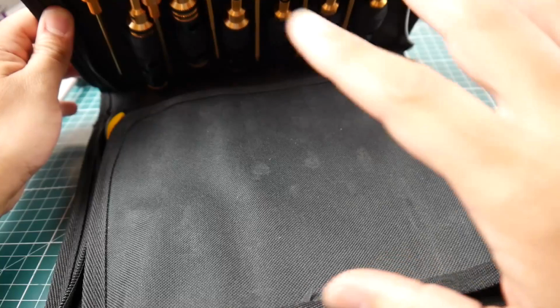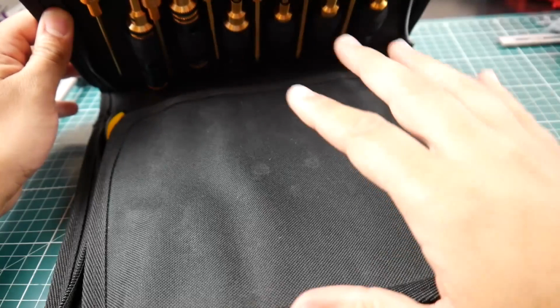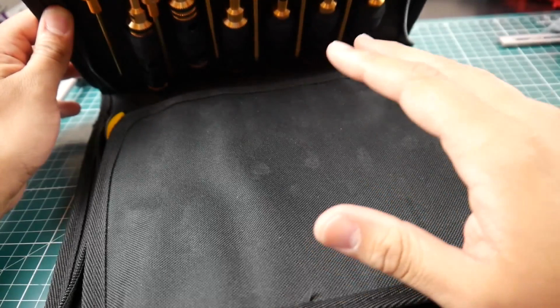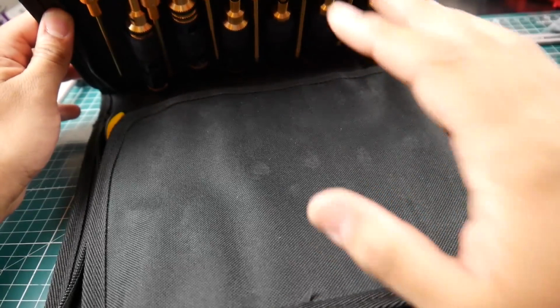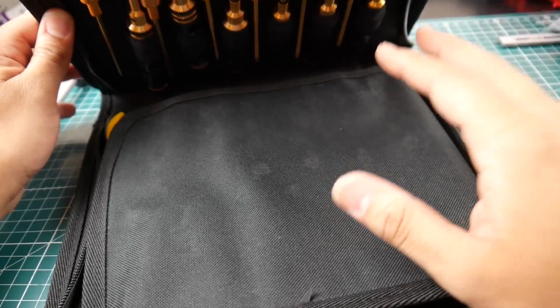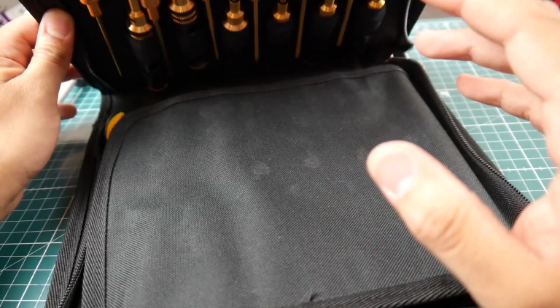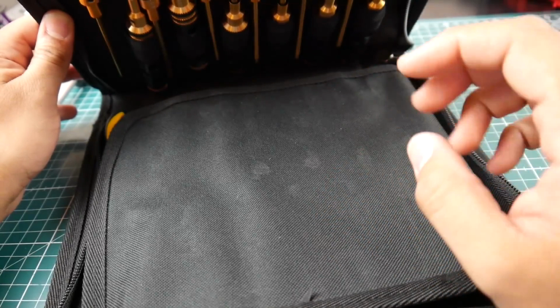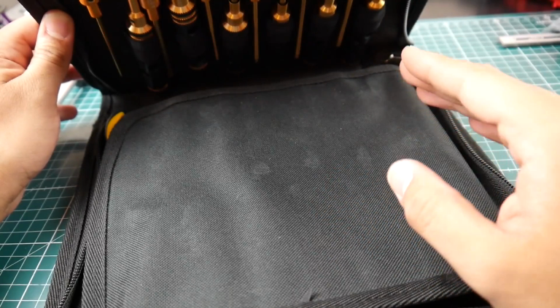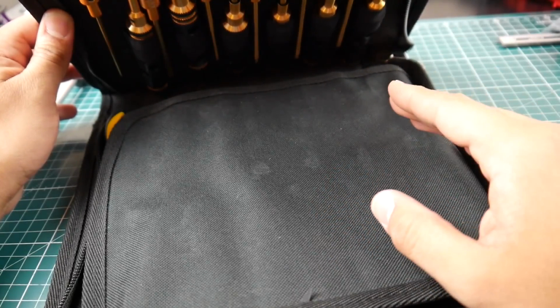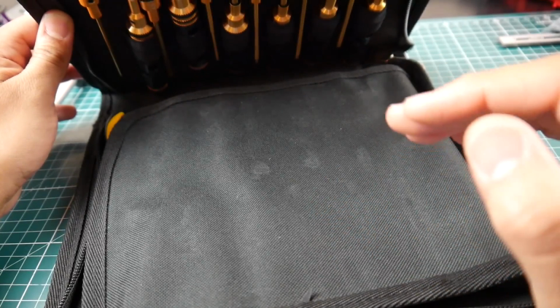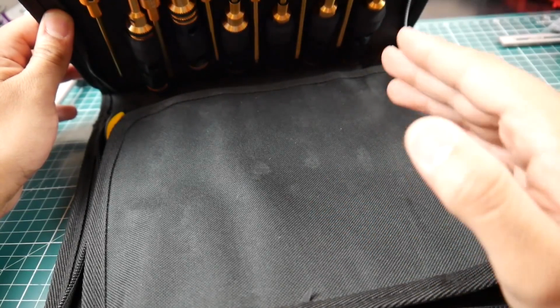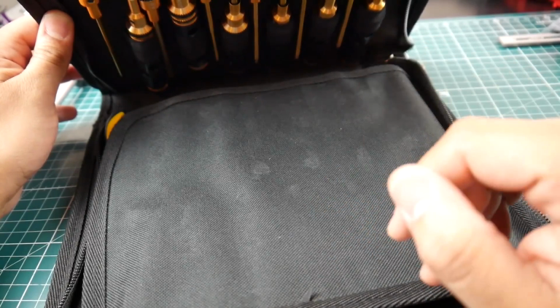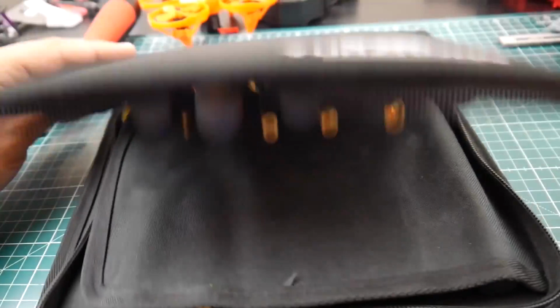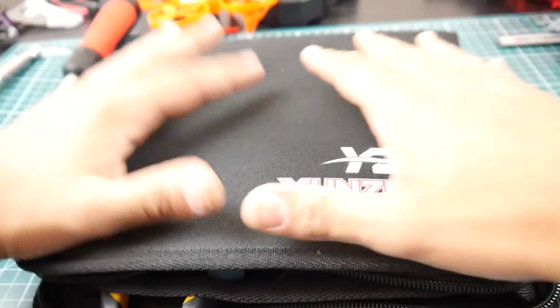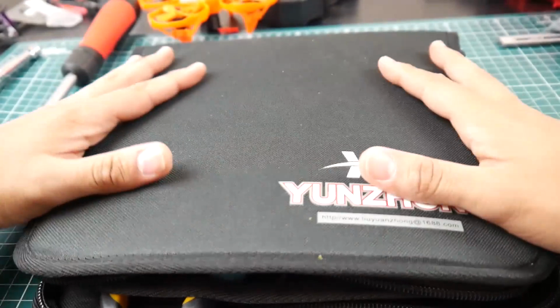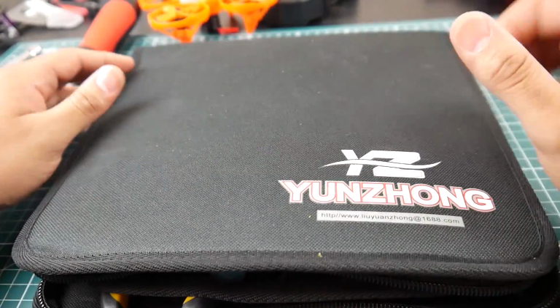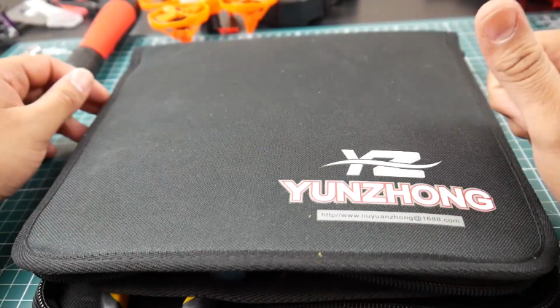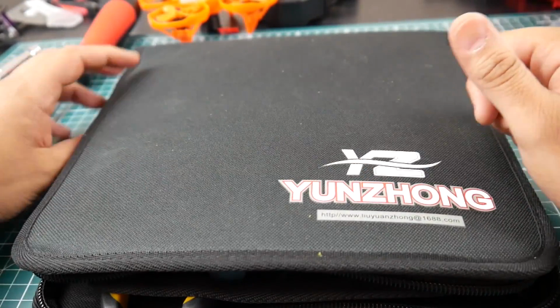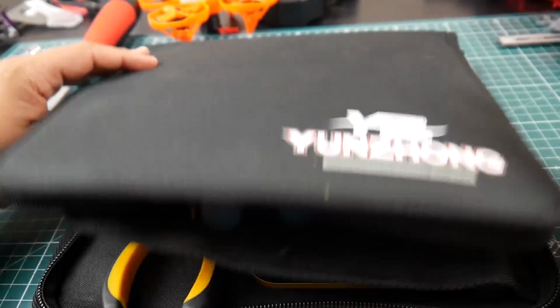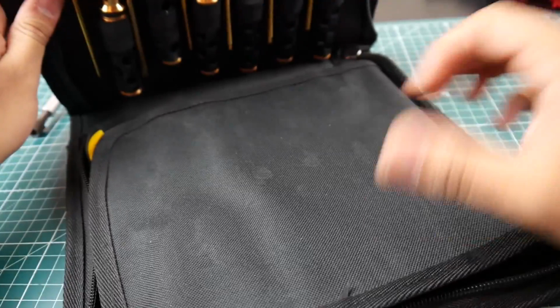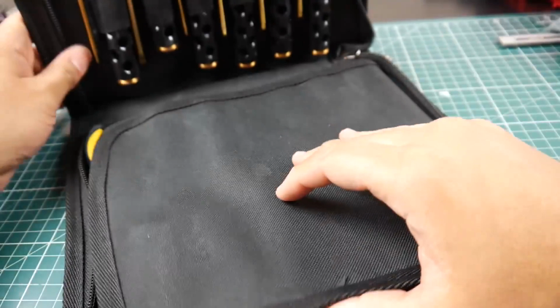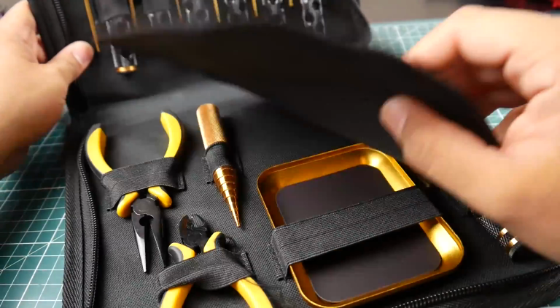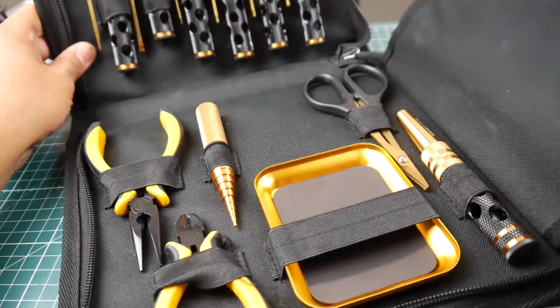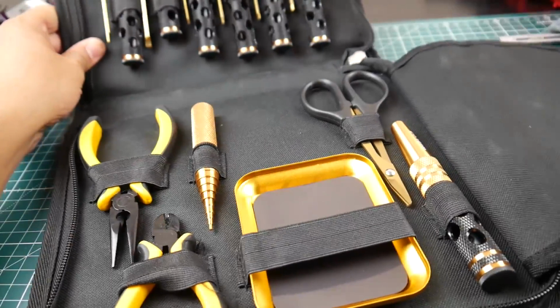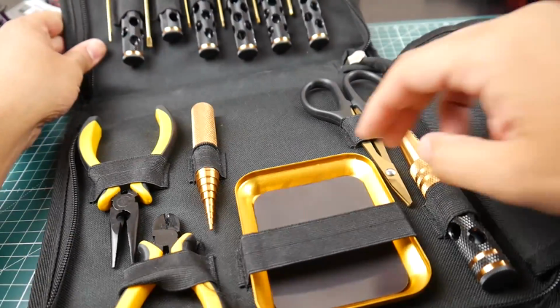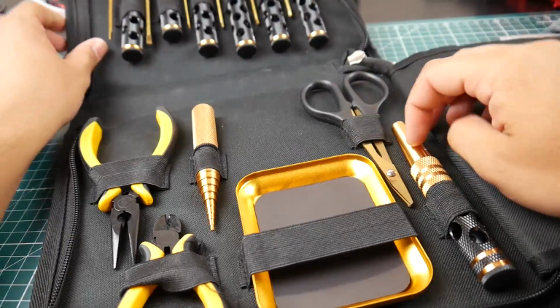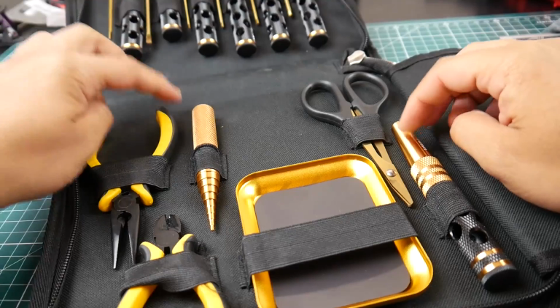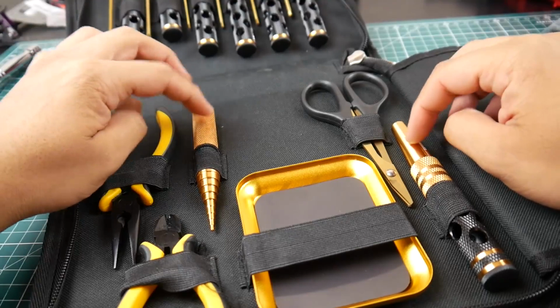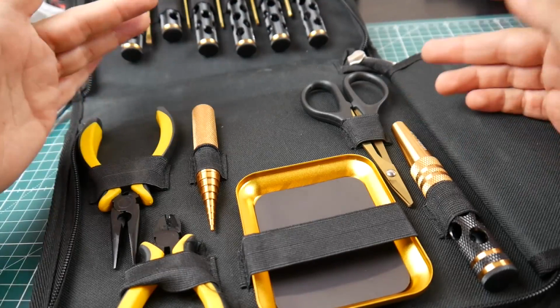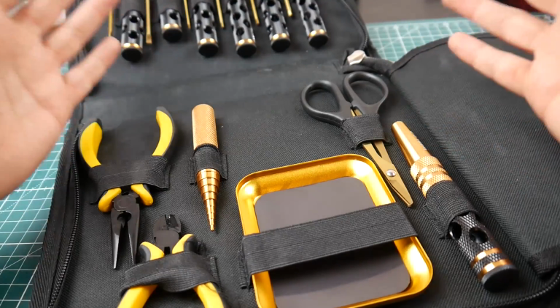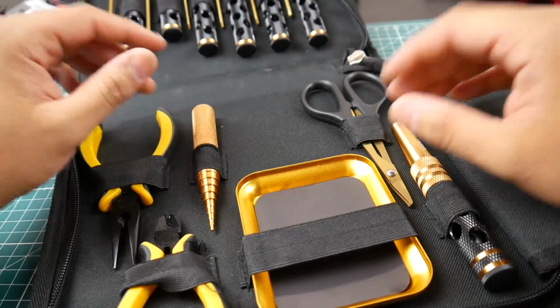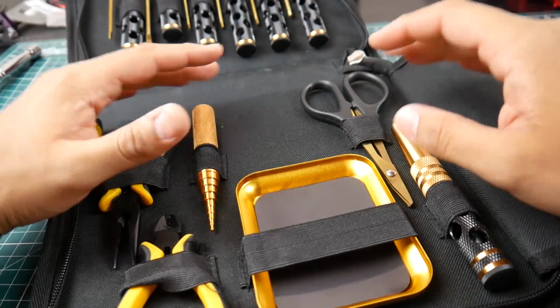Everything in here is supposedly titanium coated. Let's take a look at what it comes with. It comes with a very good quality carrying case, and let's start with the bottom section.